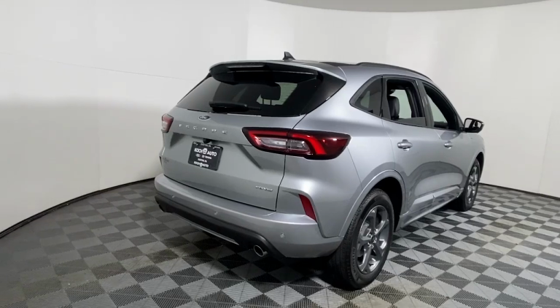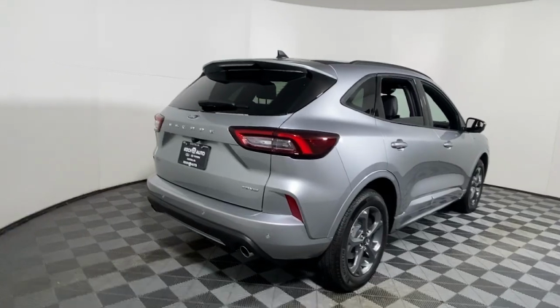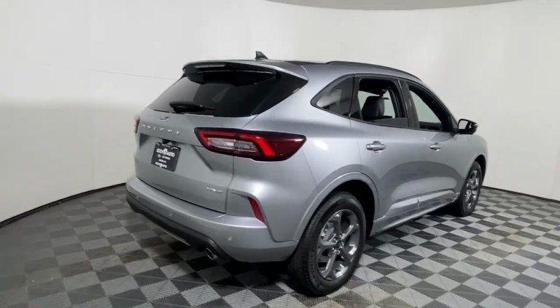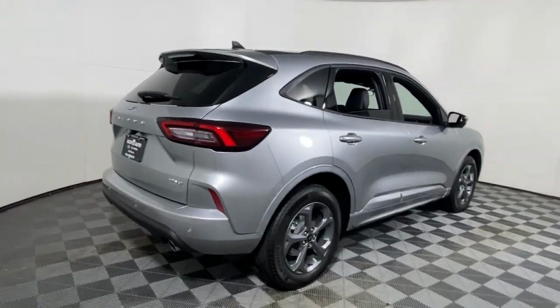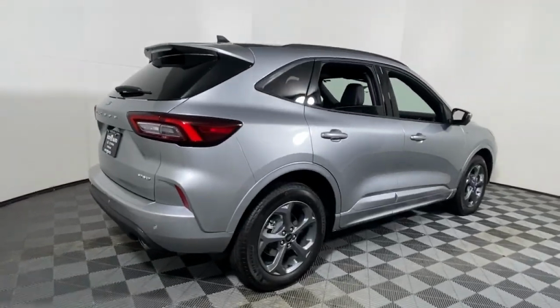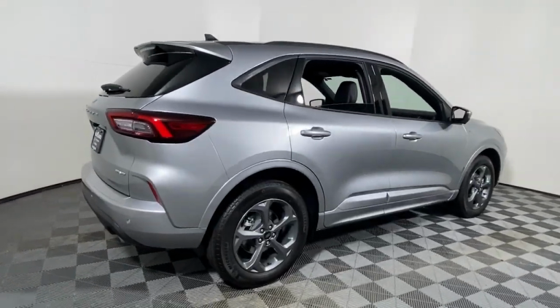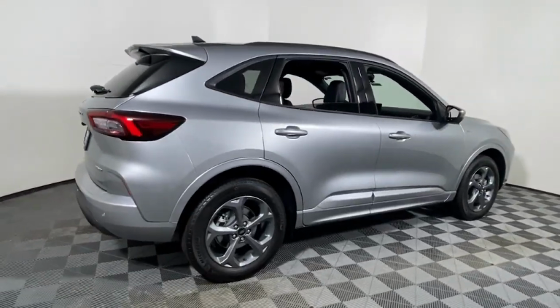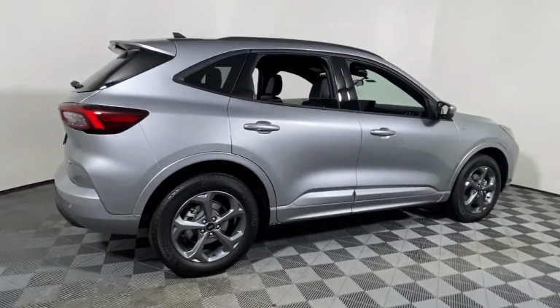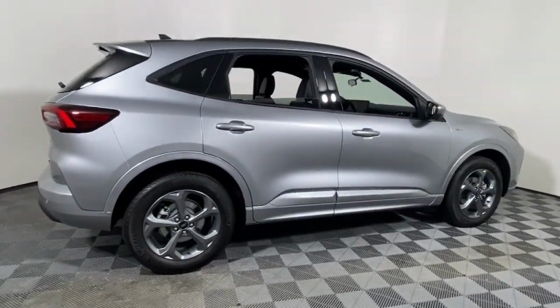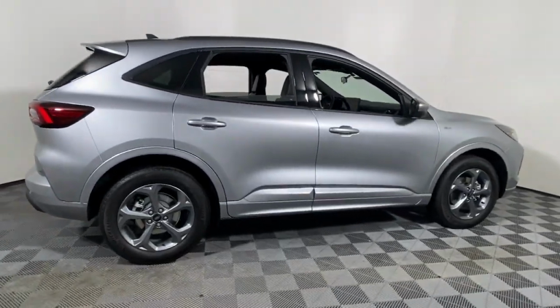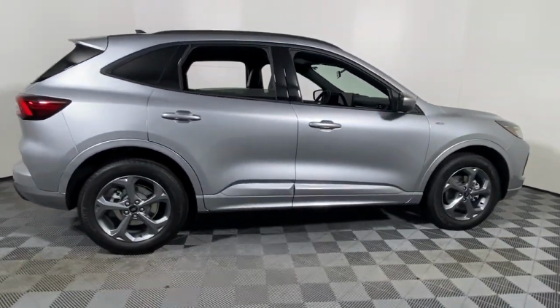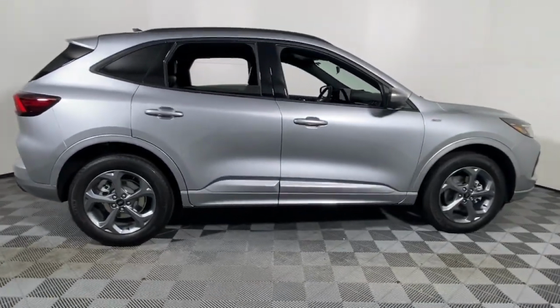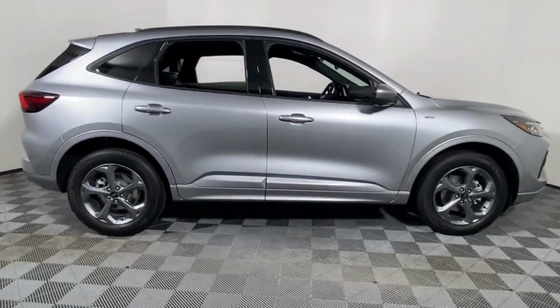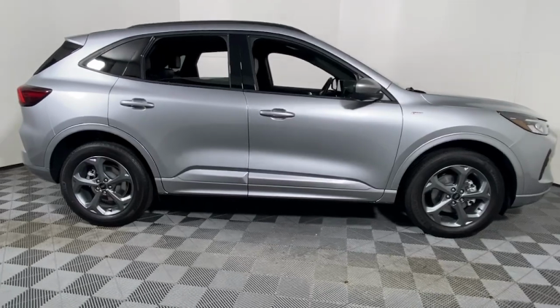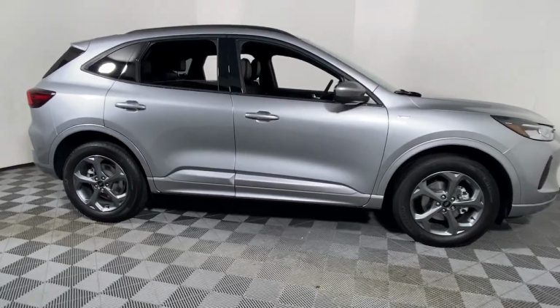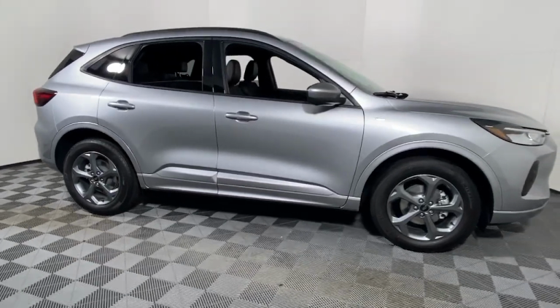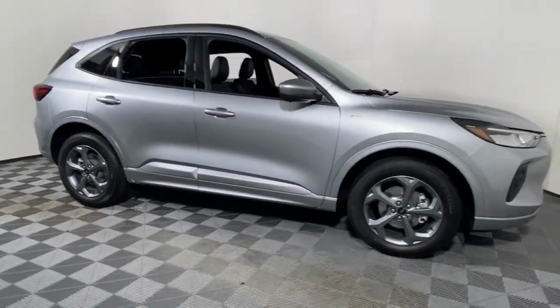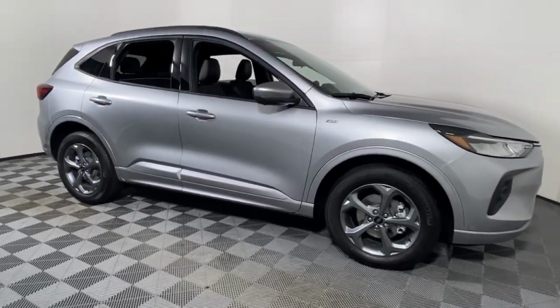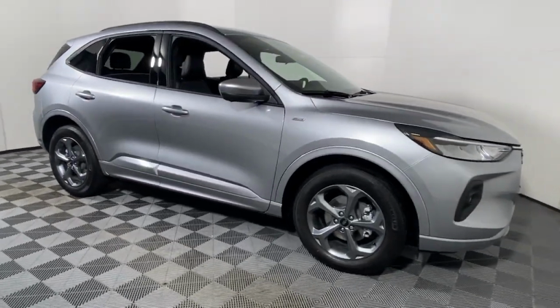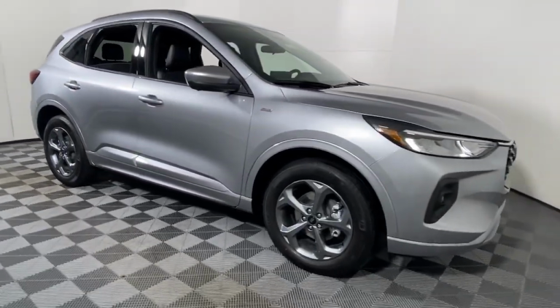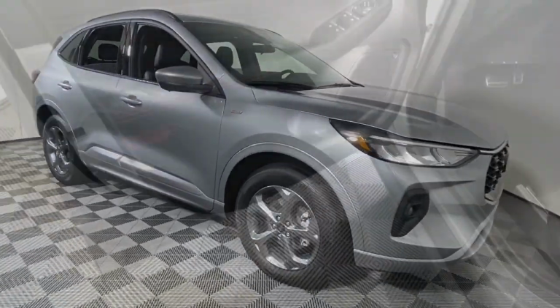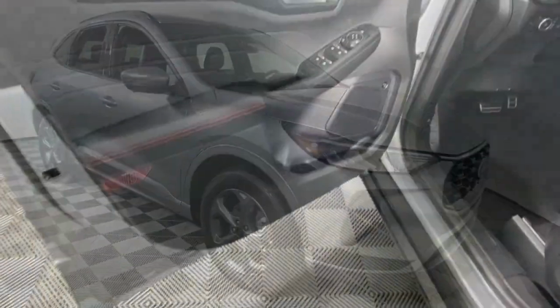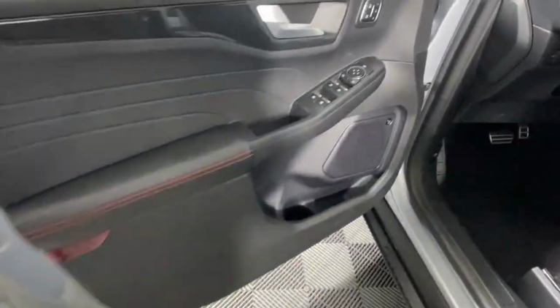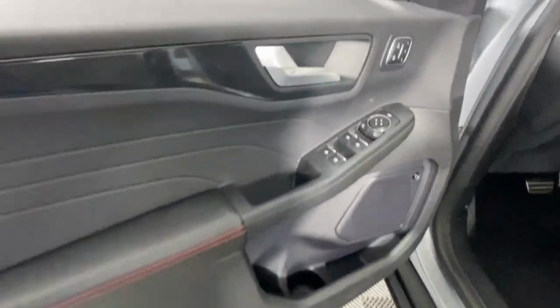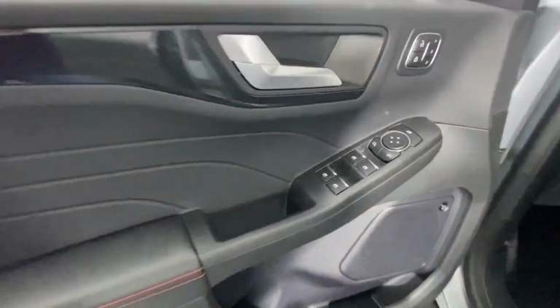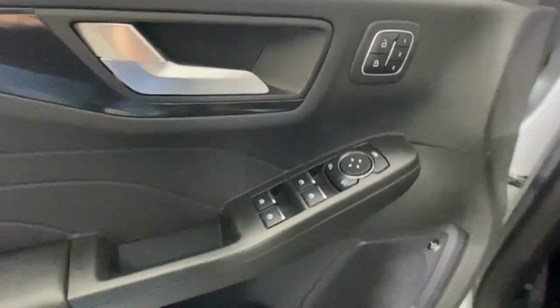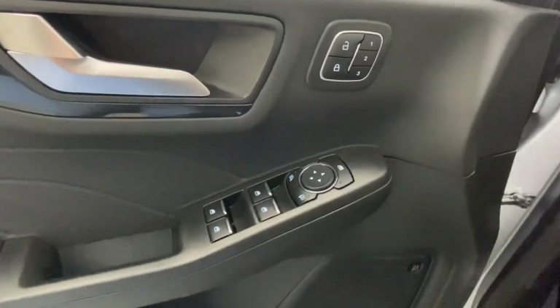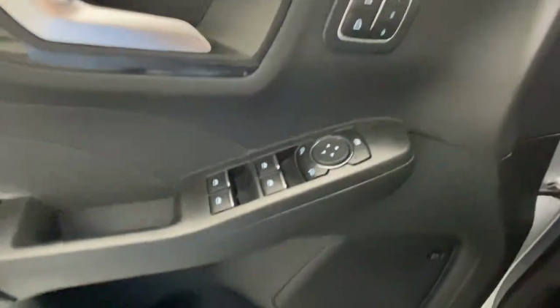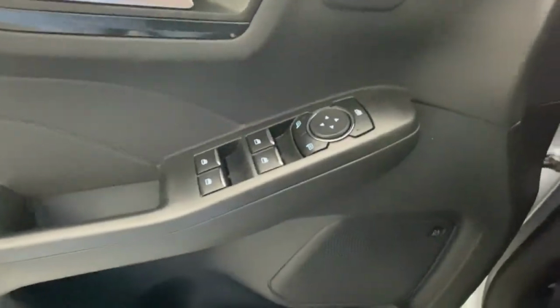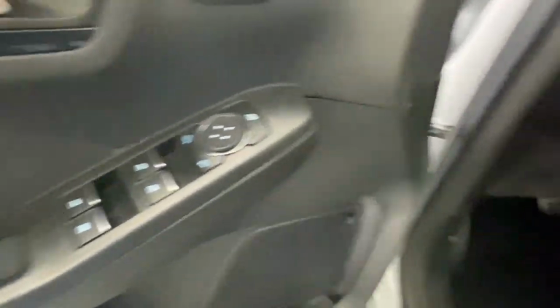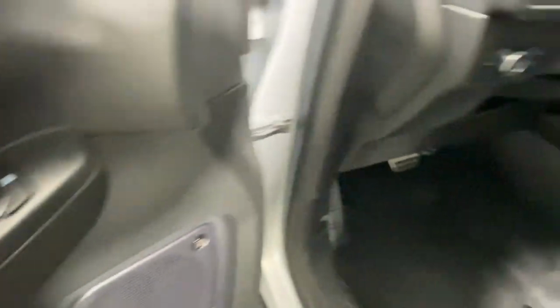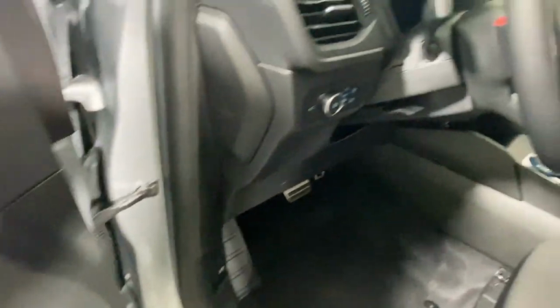You just found the 2023 Ford Escape. Take a closer look at this comfortable and capable Escape. This compact SUV is your calm, capable refuge in a hectic world.